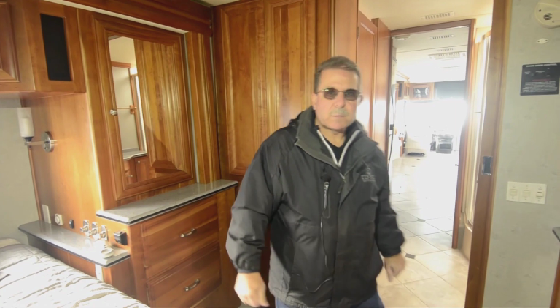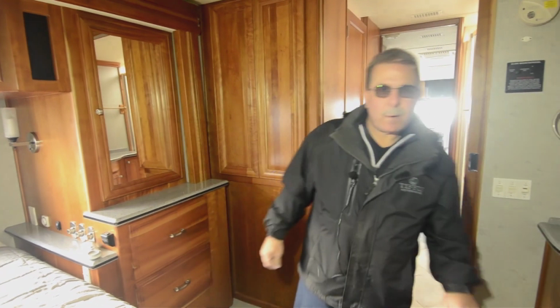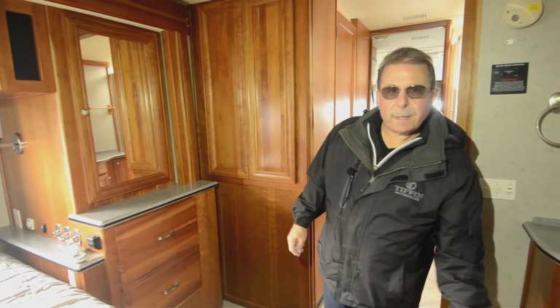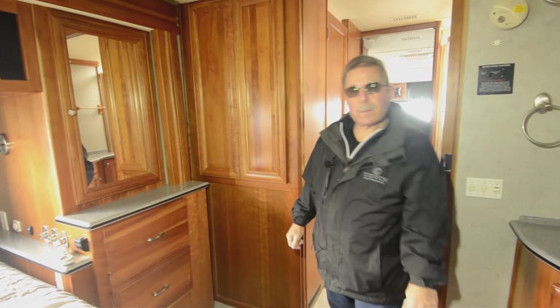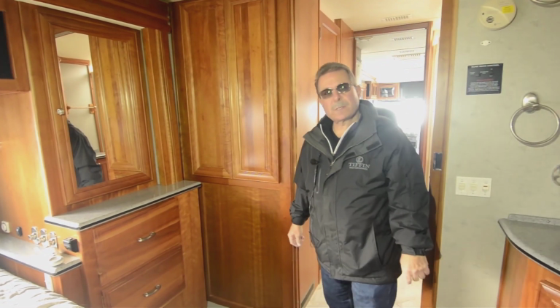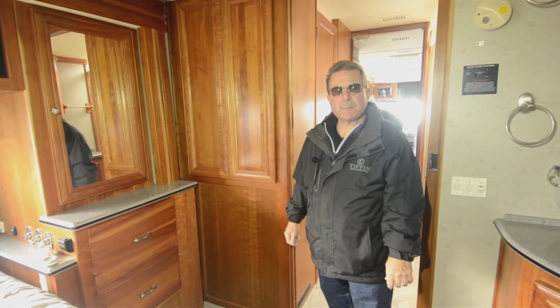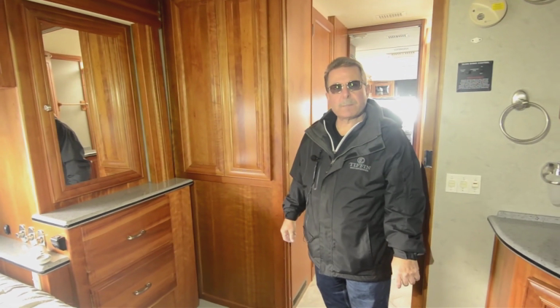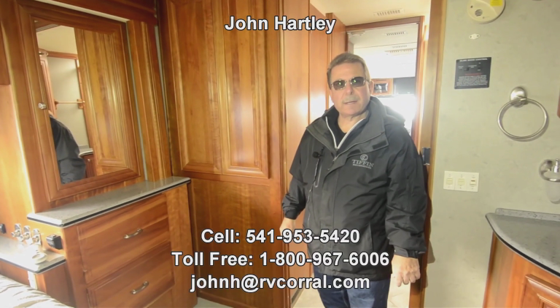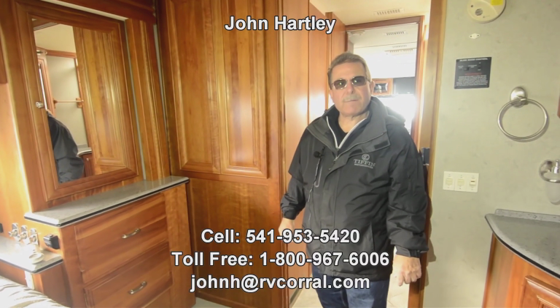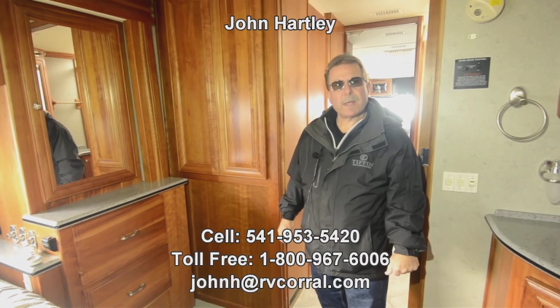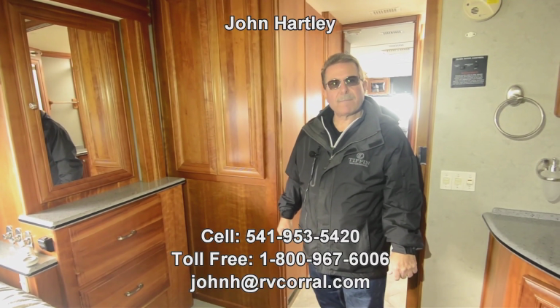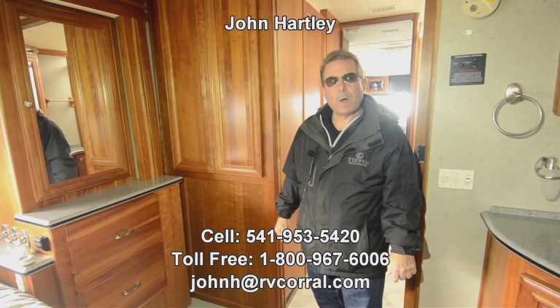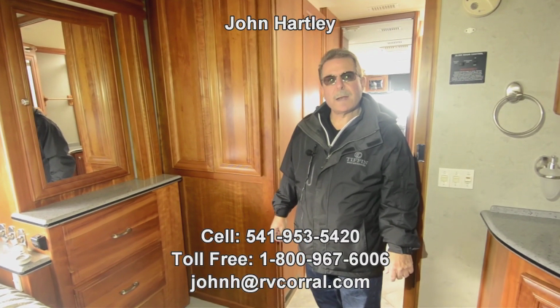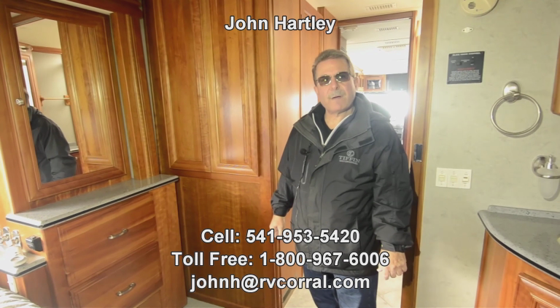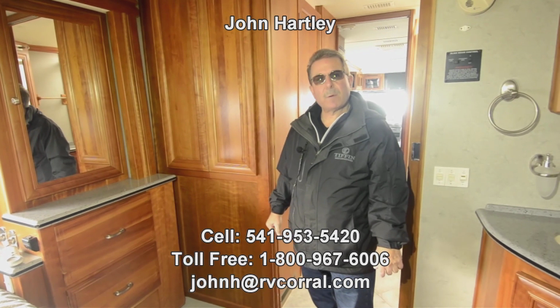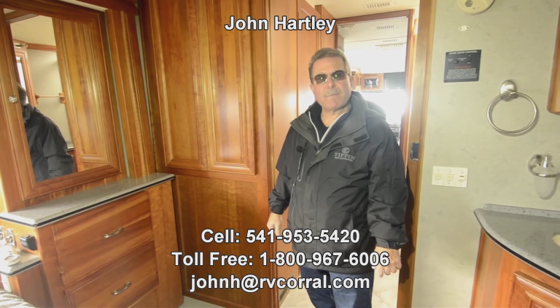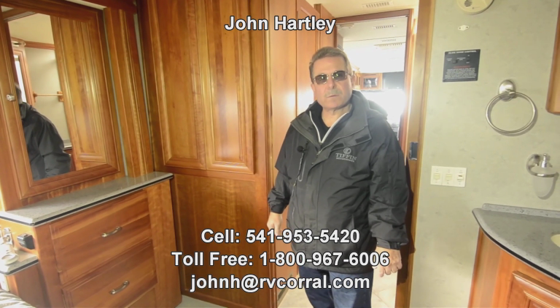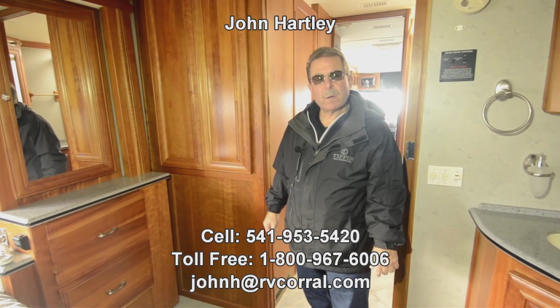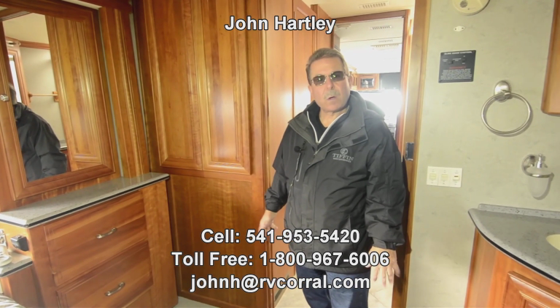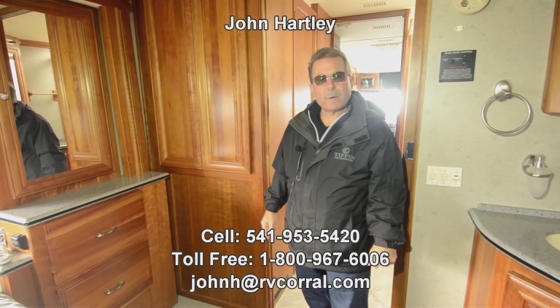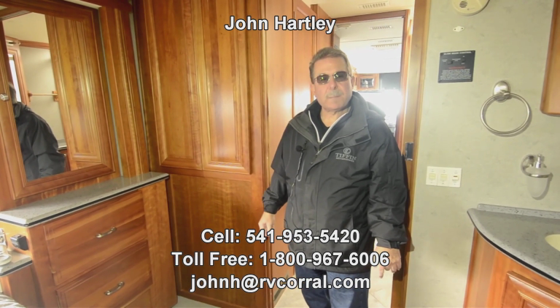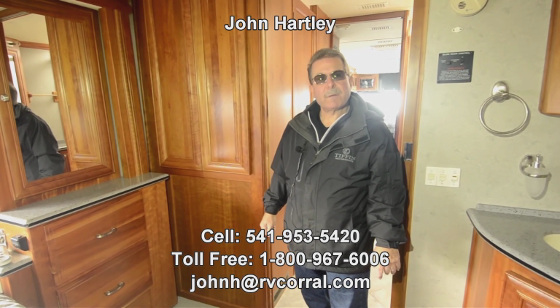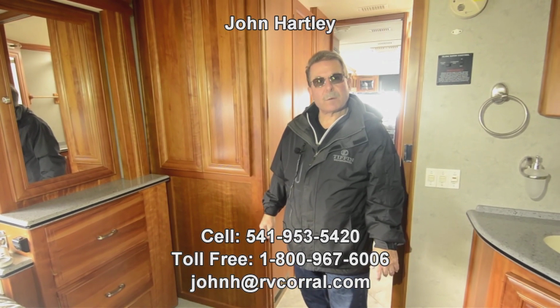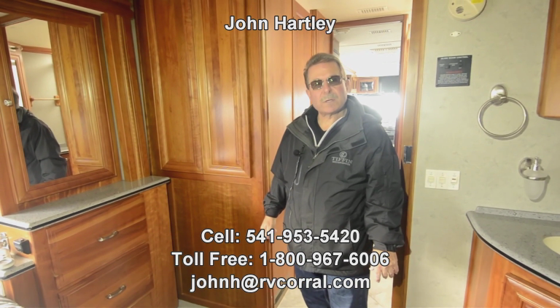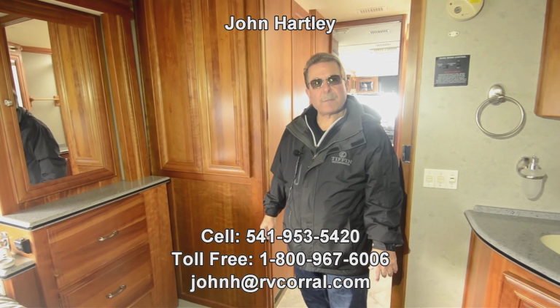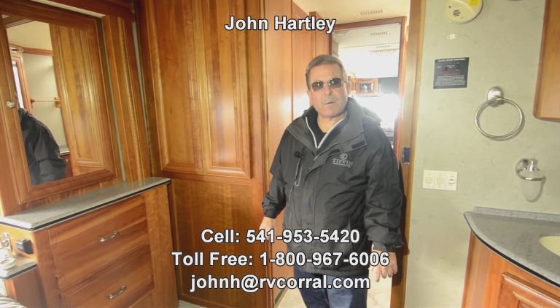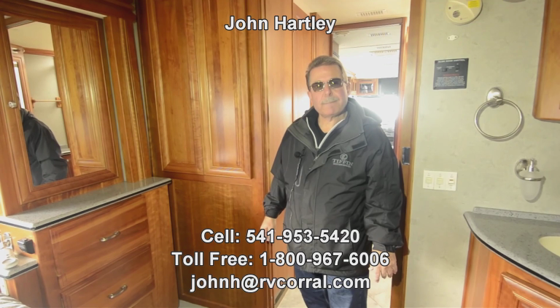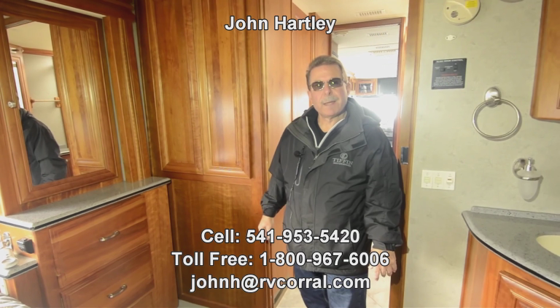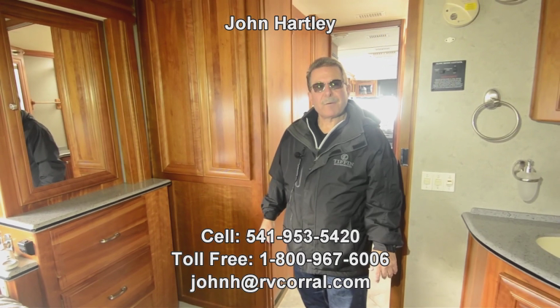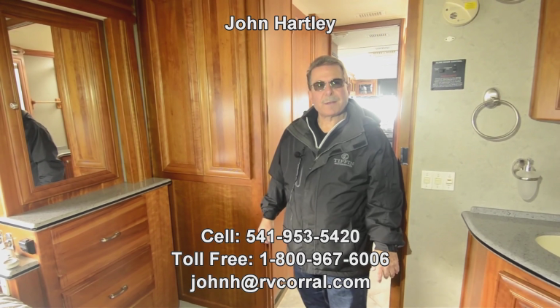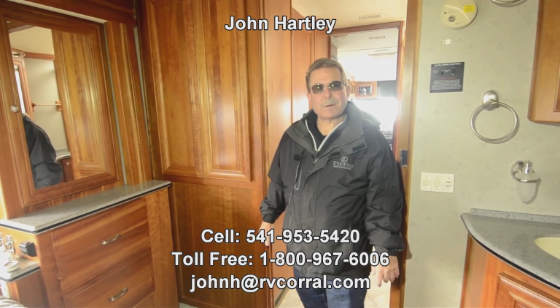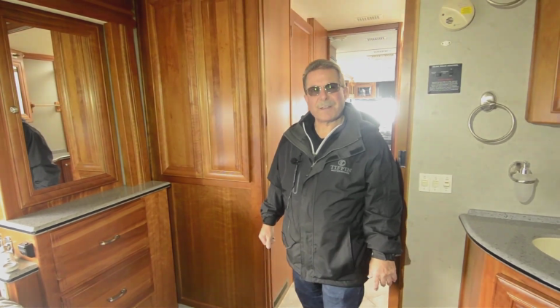My name is John Hartley. One of the best ways to reach me is my cell phone — that's 541-953-5420. Call or text me if you have other questions about this RV. Thanks for taking the time to watch this video.